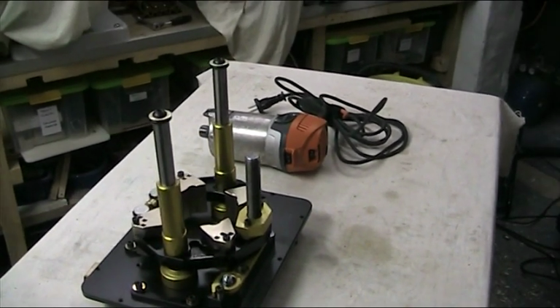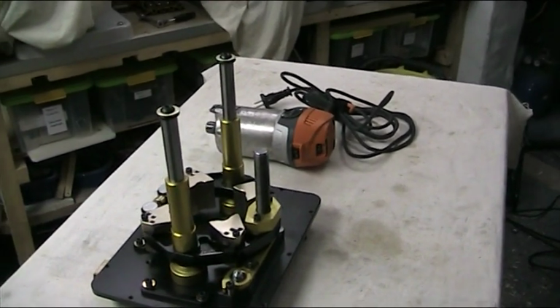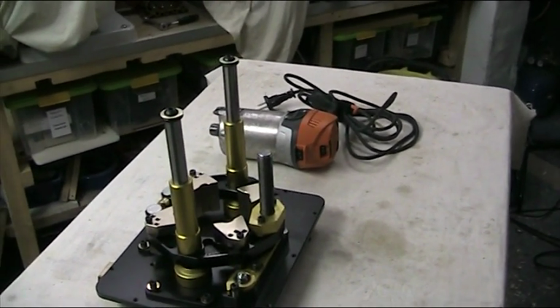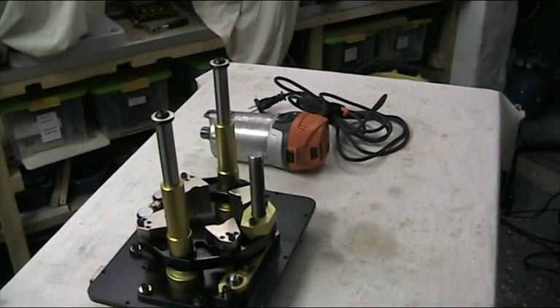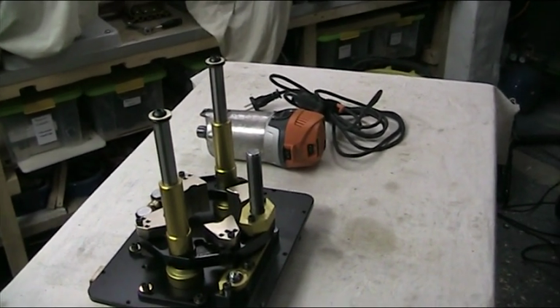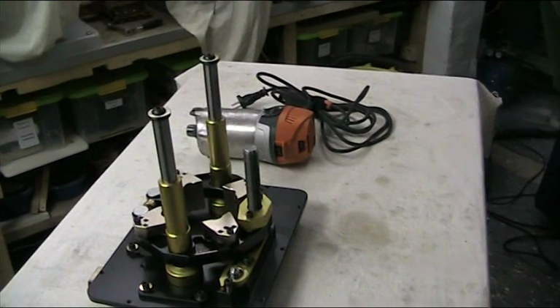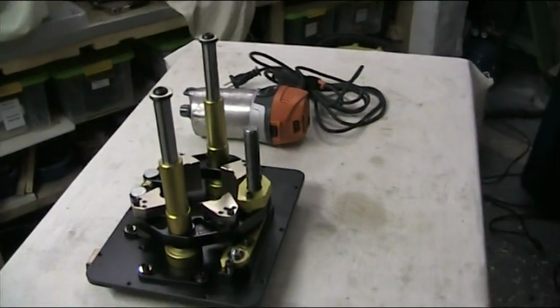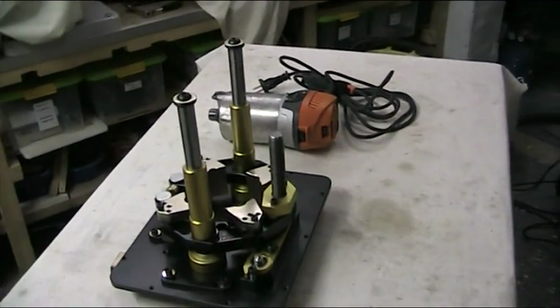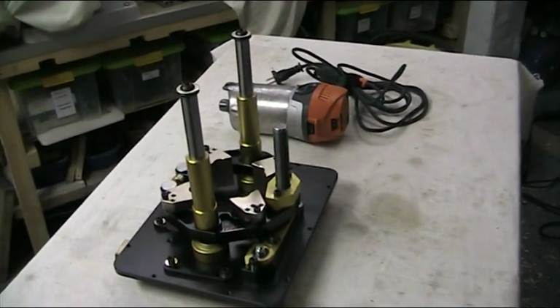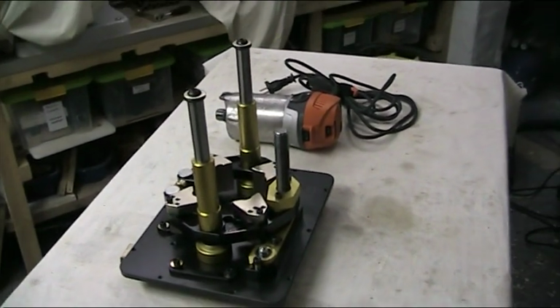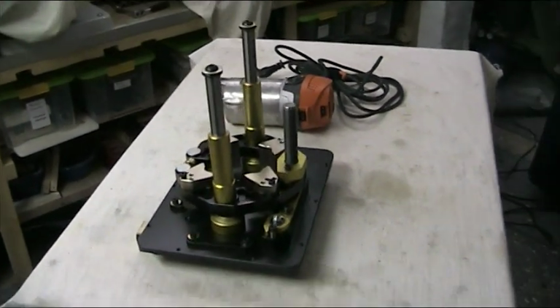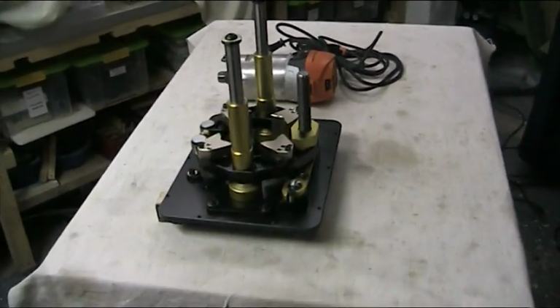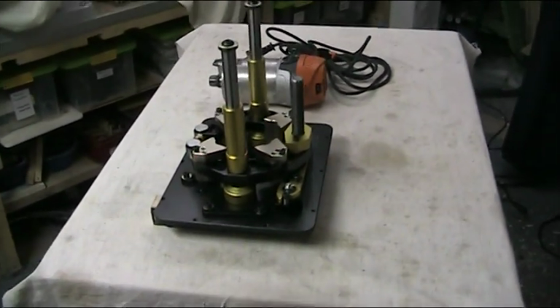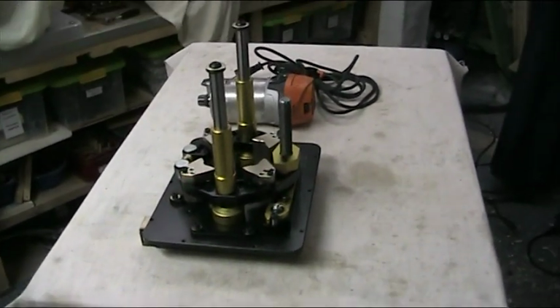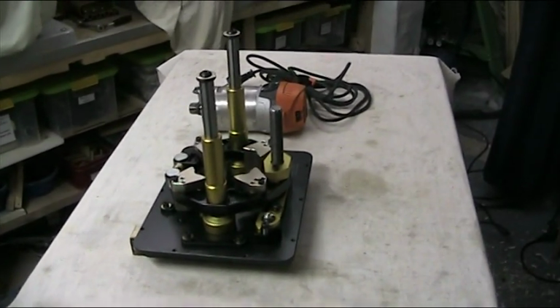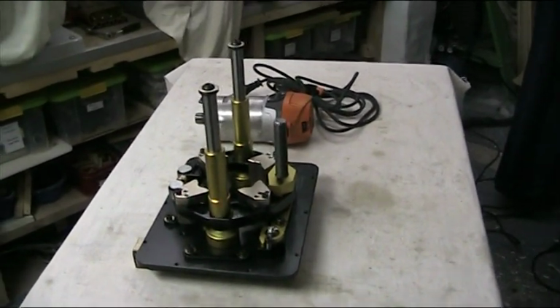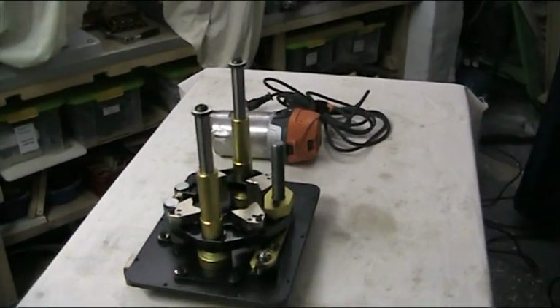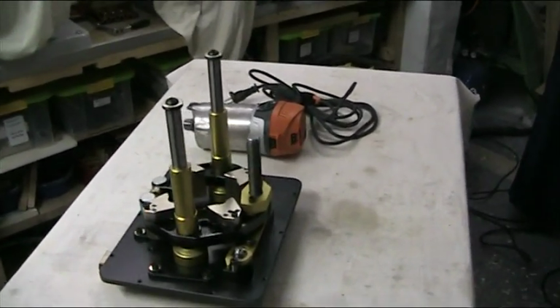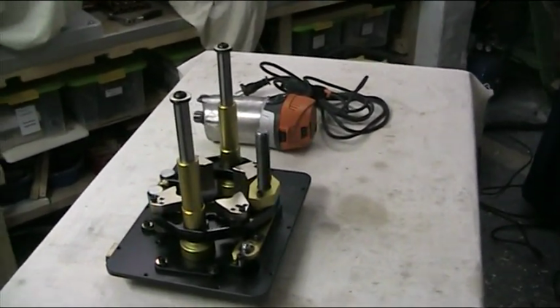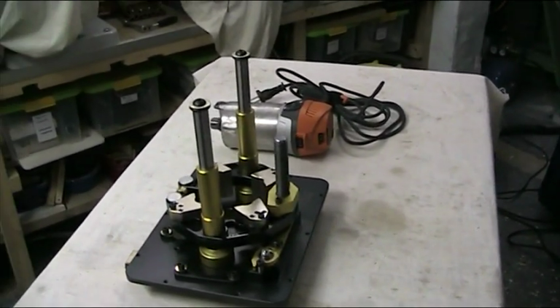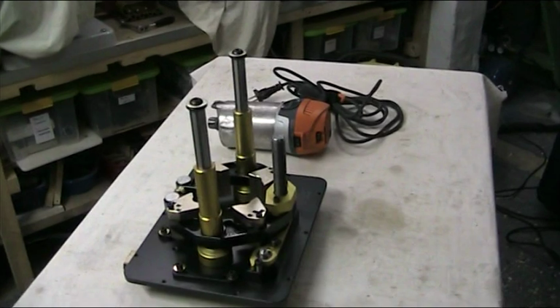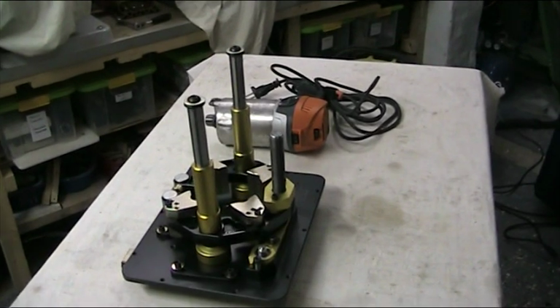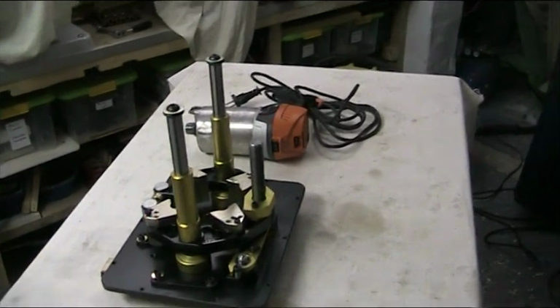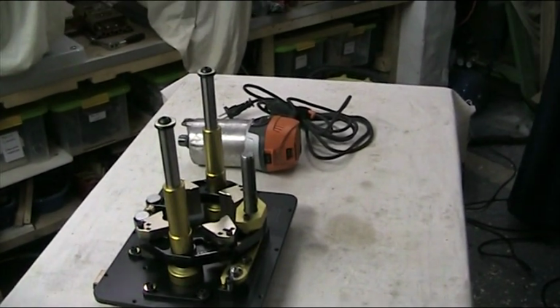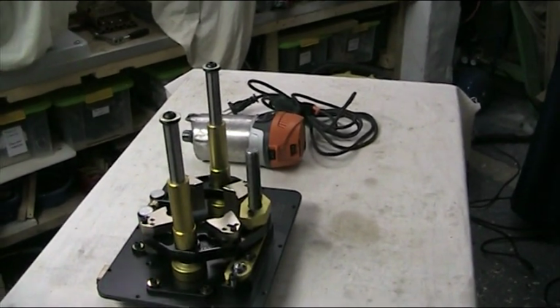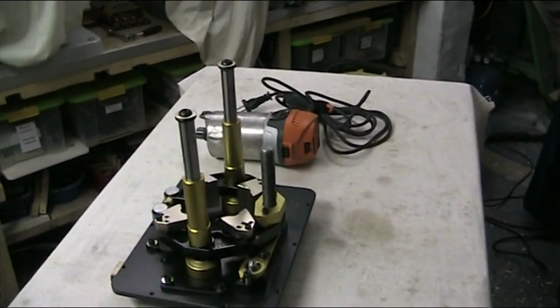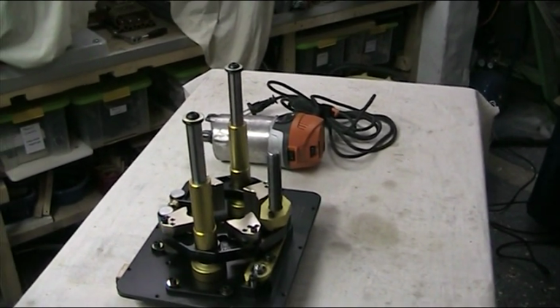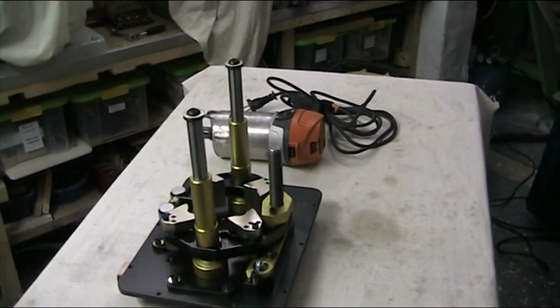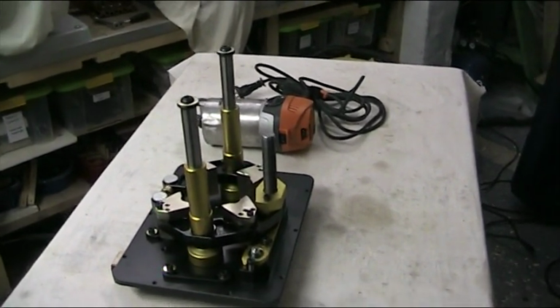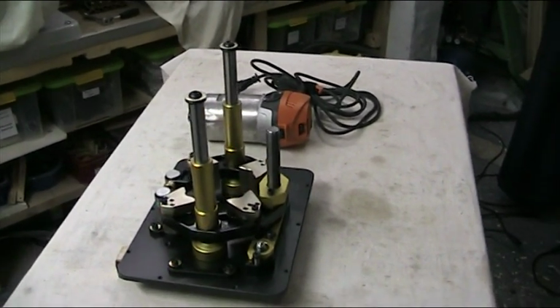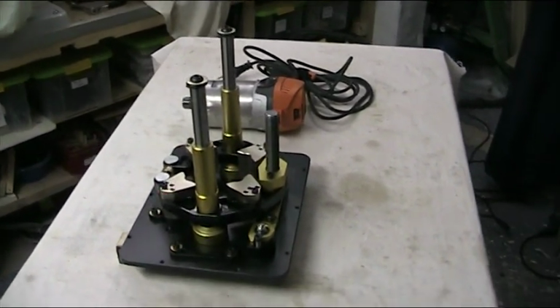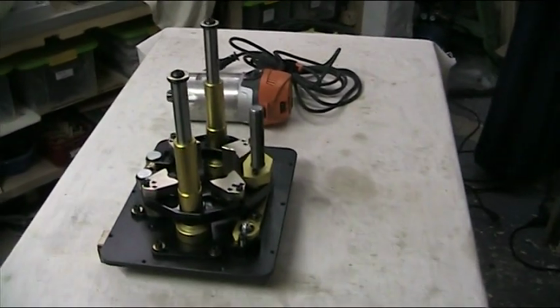This we have found is the only router that will actually fit this lift, because it is the only router available in Europe that we can see that has enough power. And you can remove the motor unit.